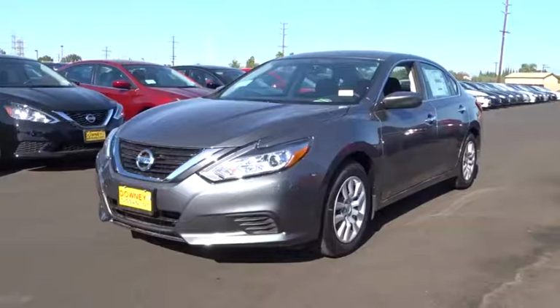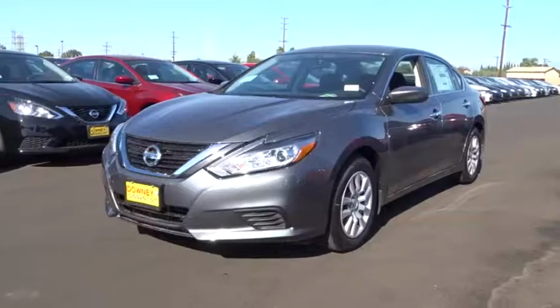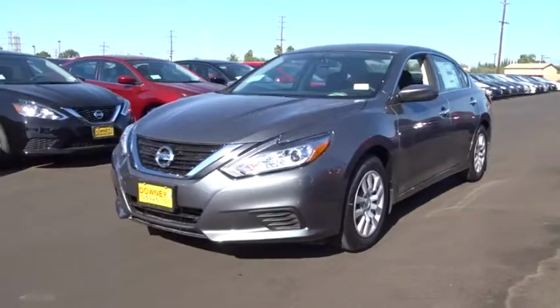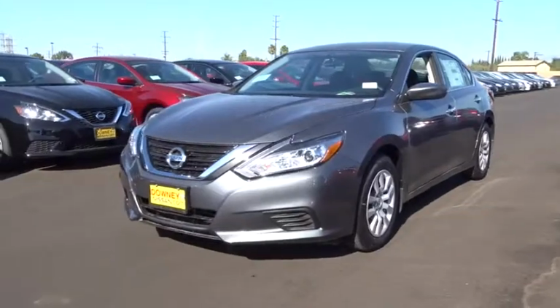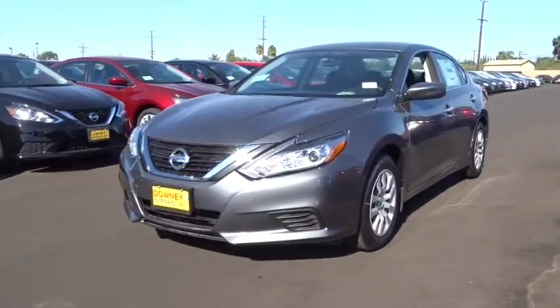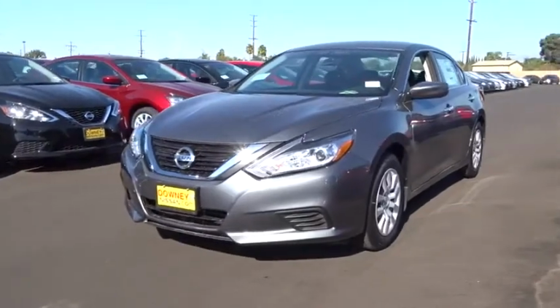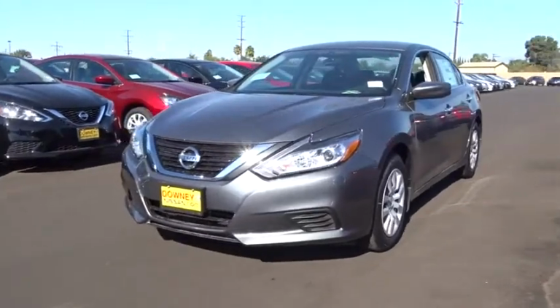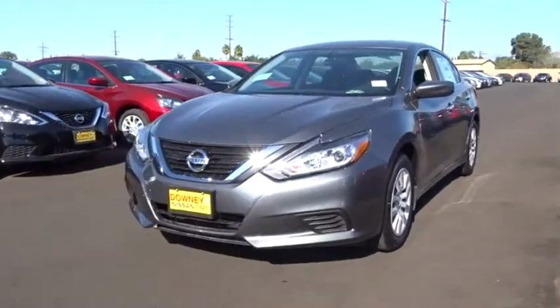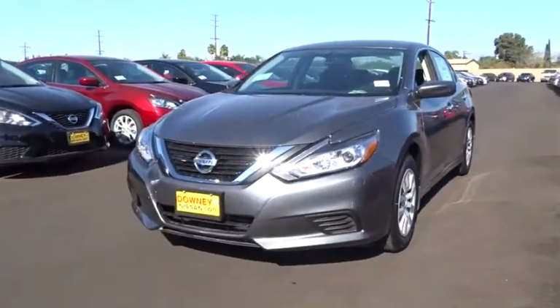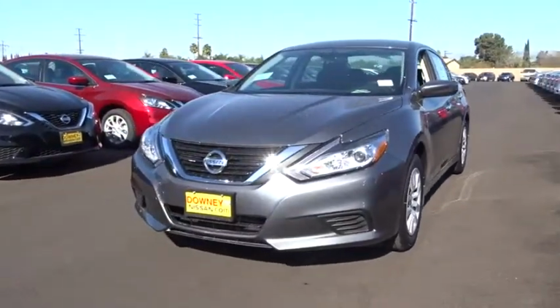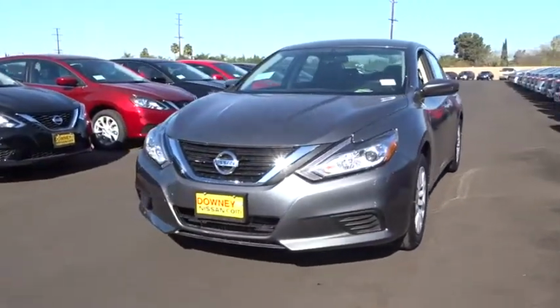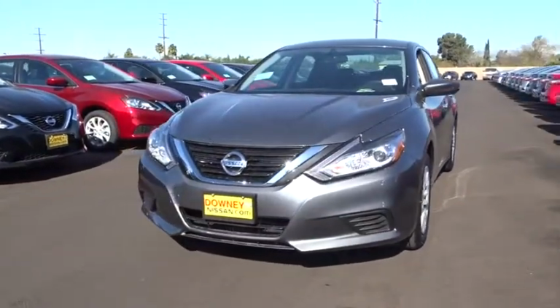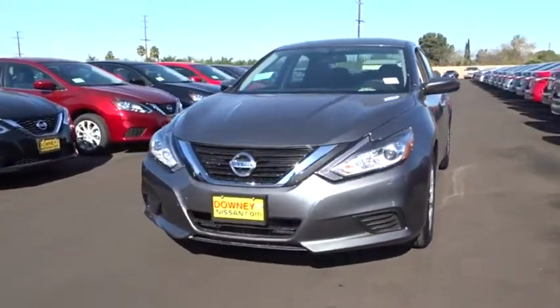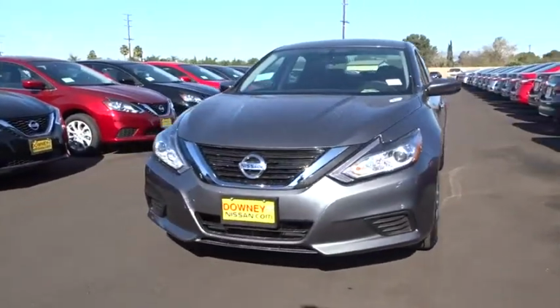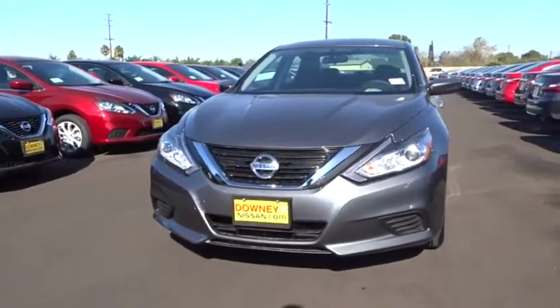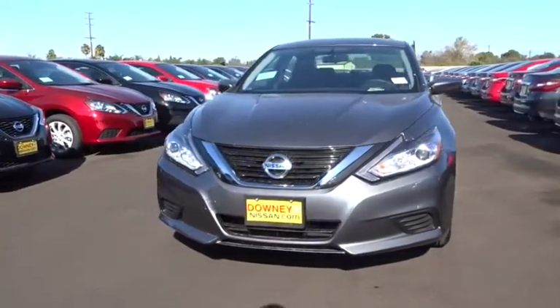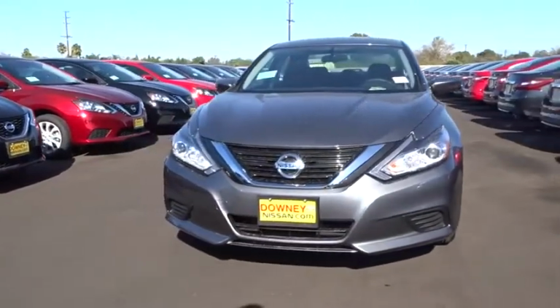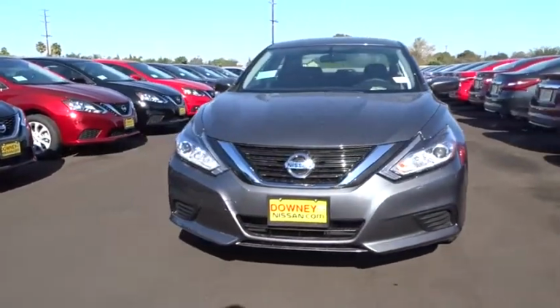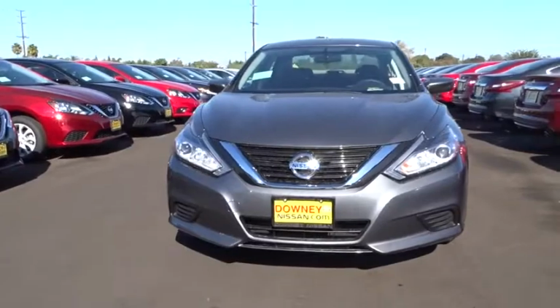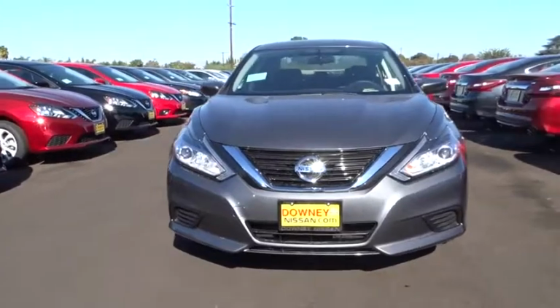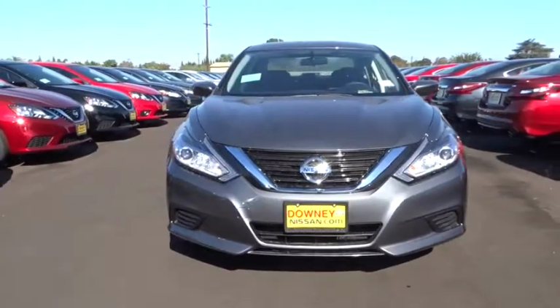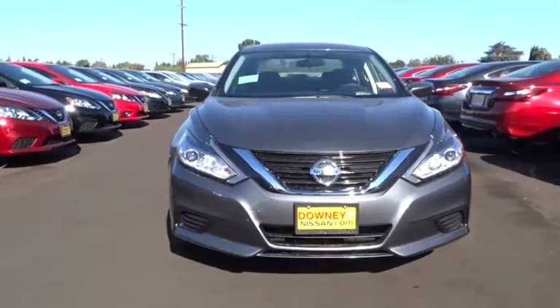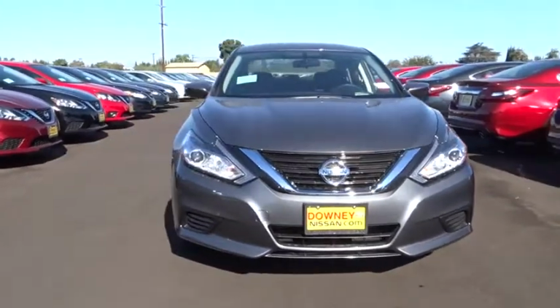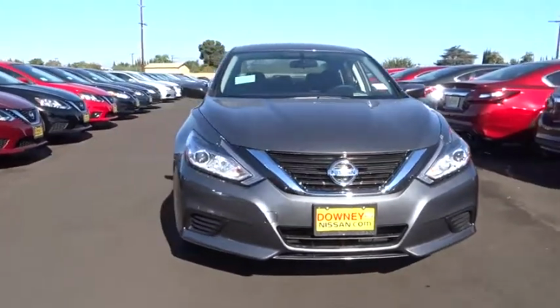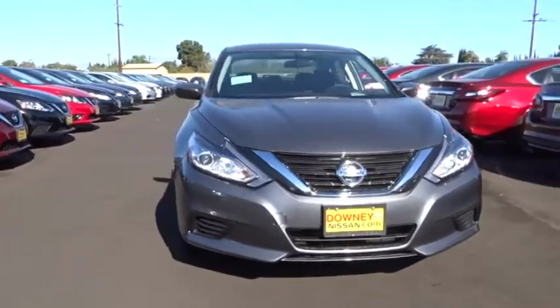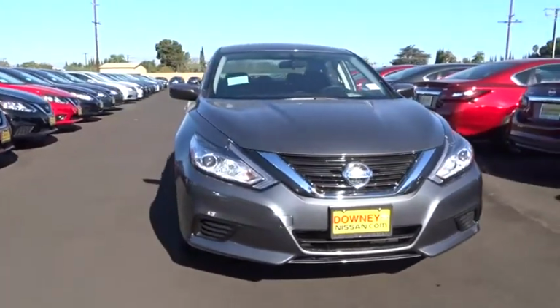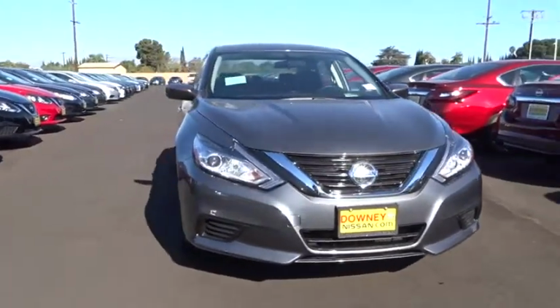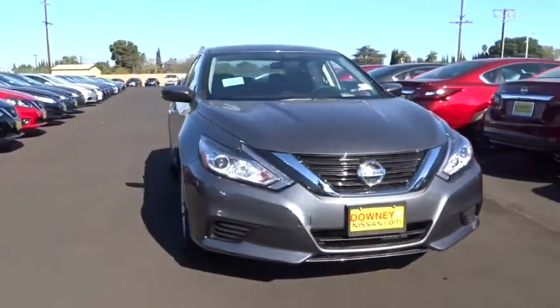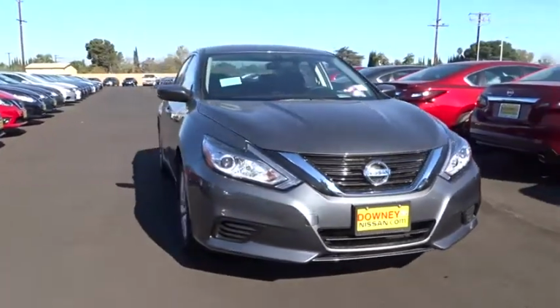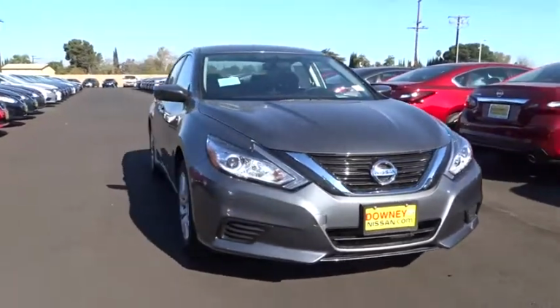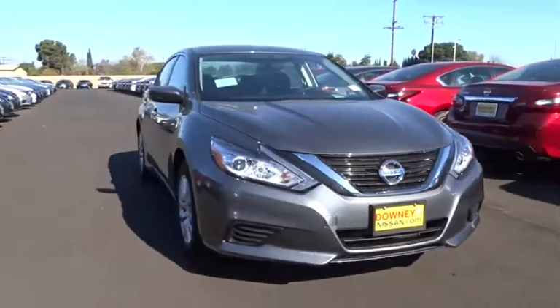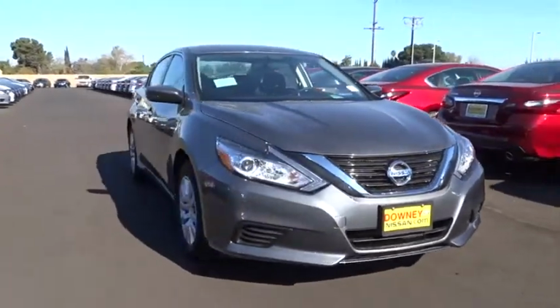The 2018 Altima. The Nissan Altima offers advanced features to make life easier, including push button ignition, which comes standard.